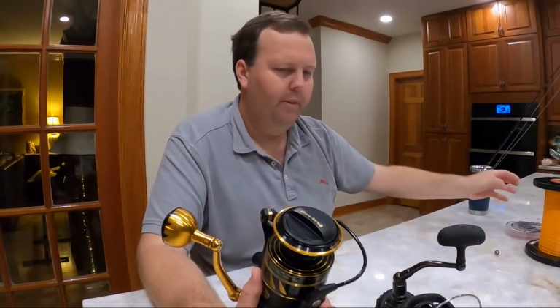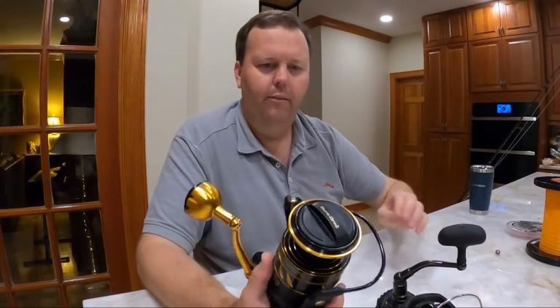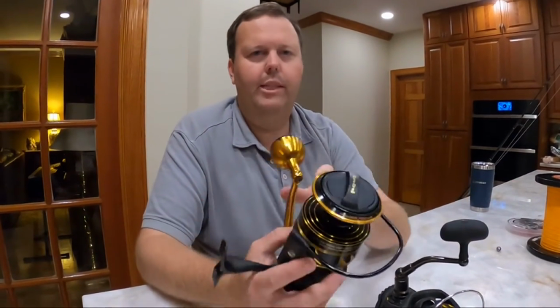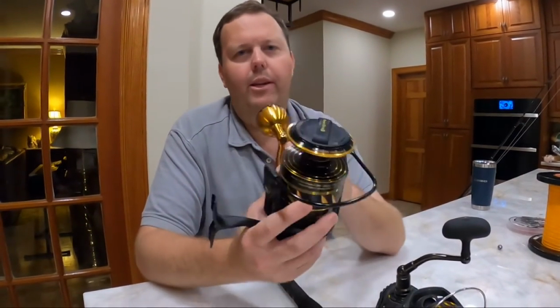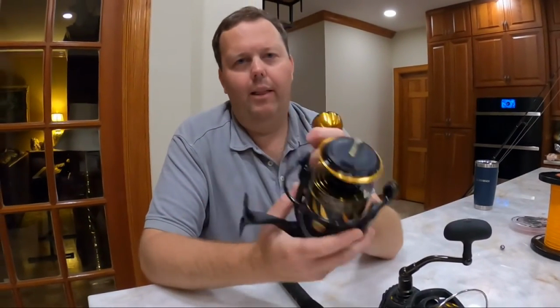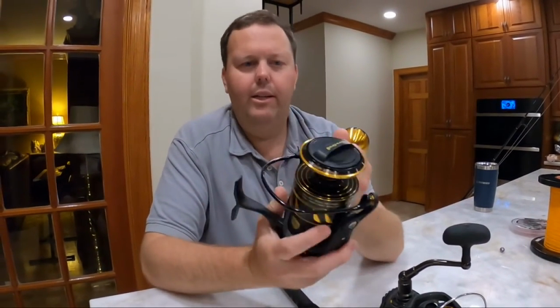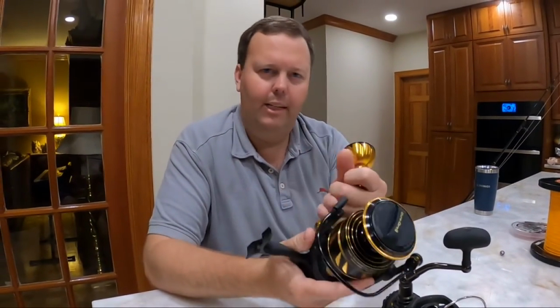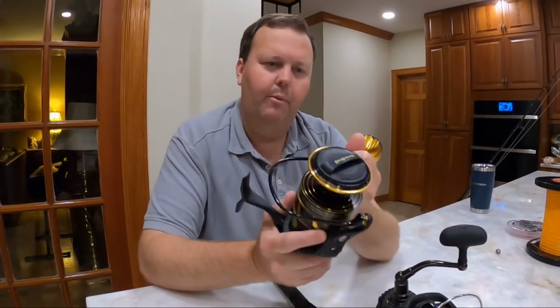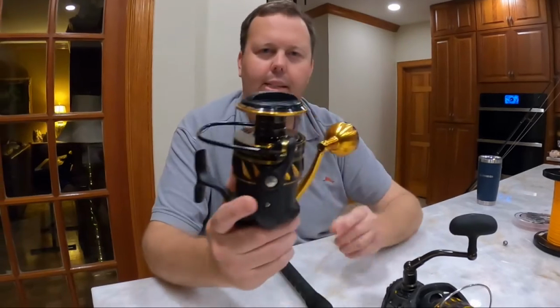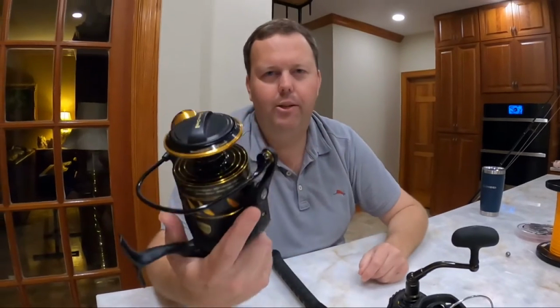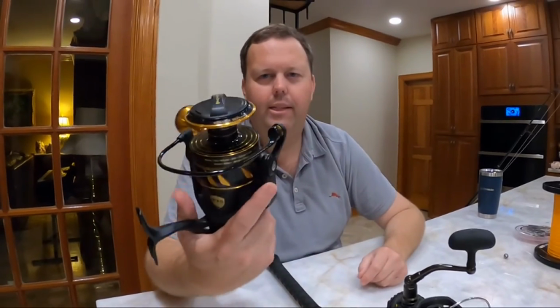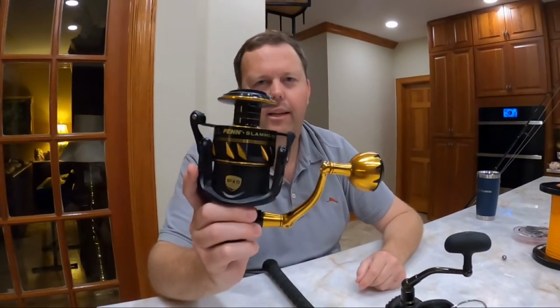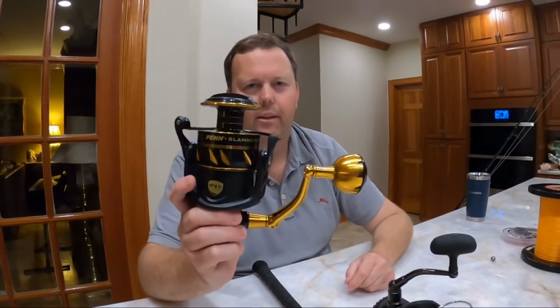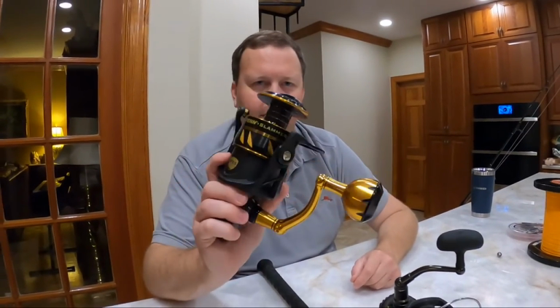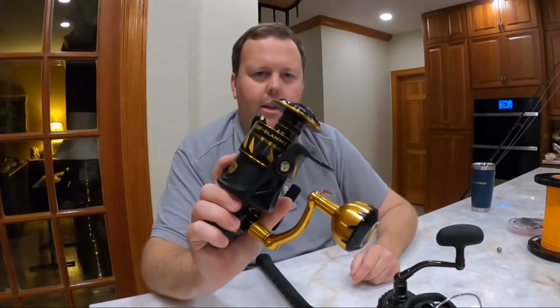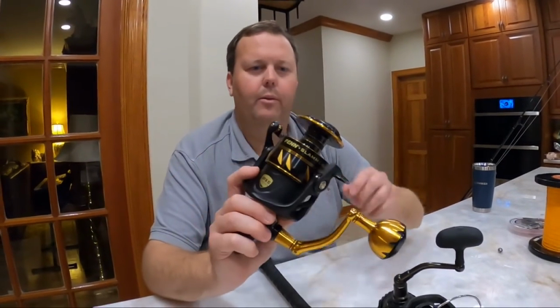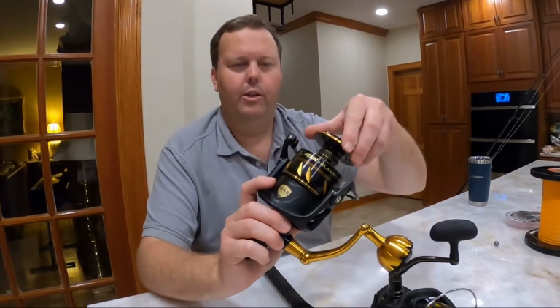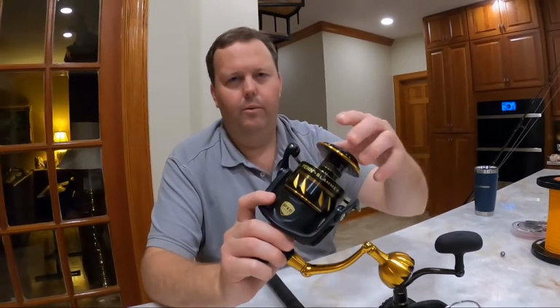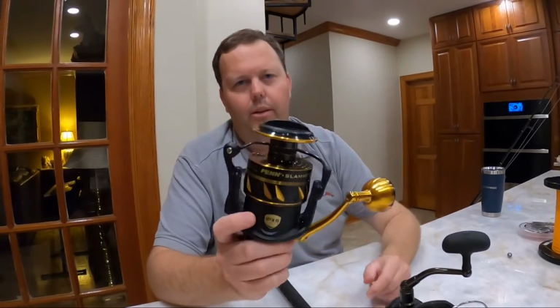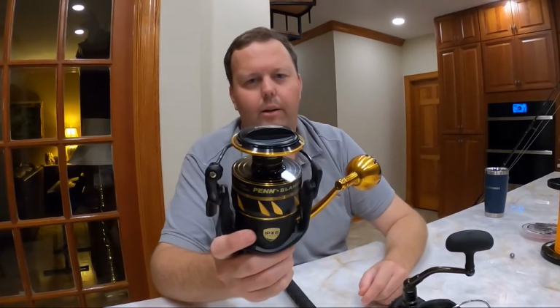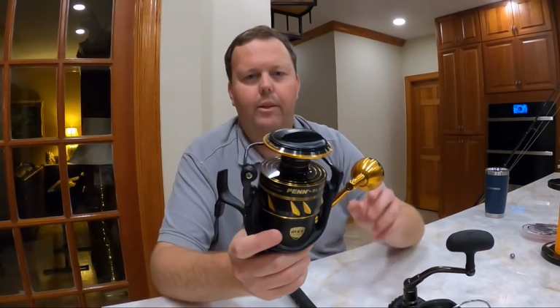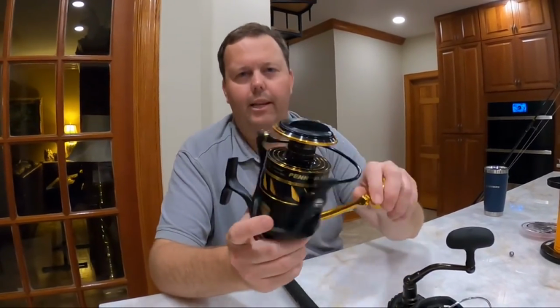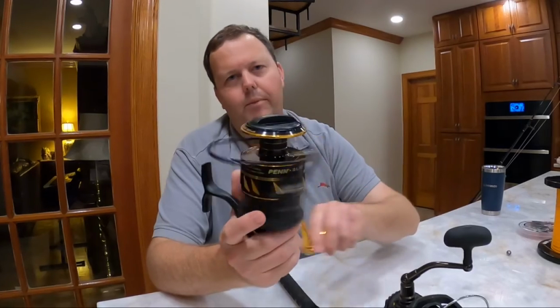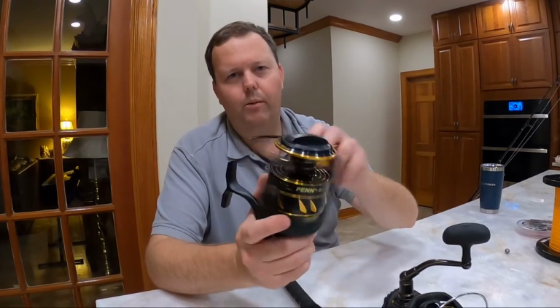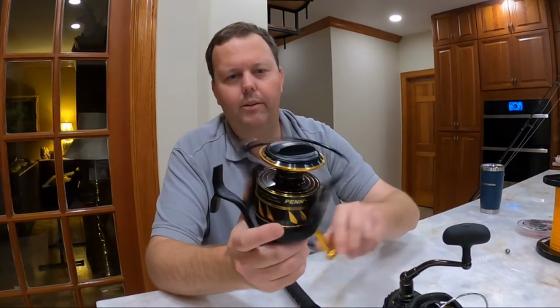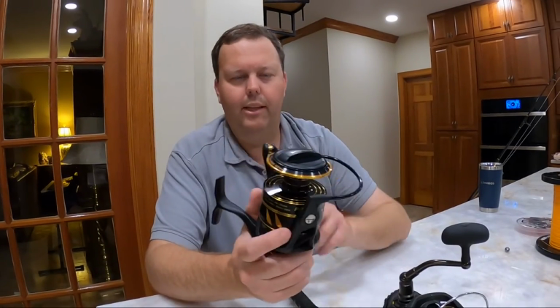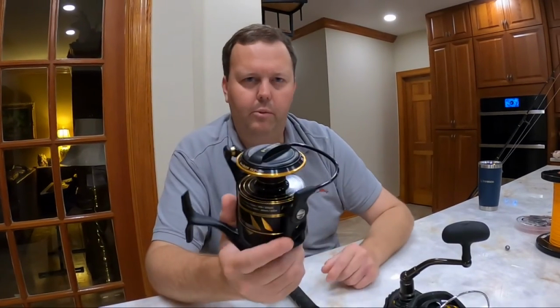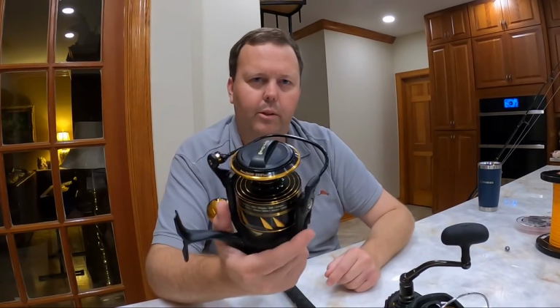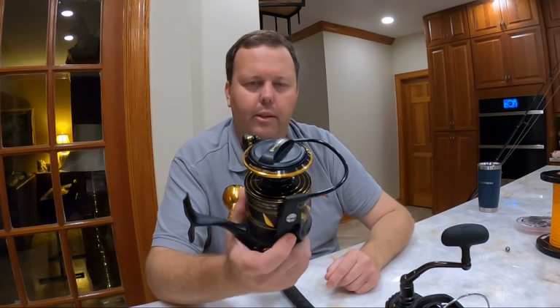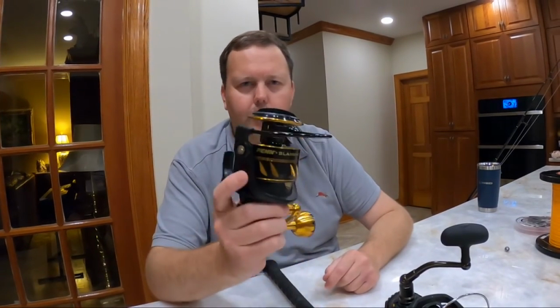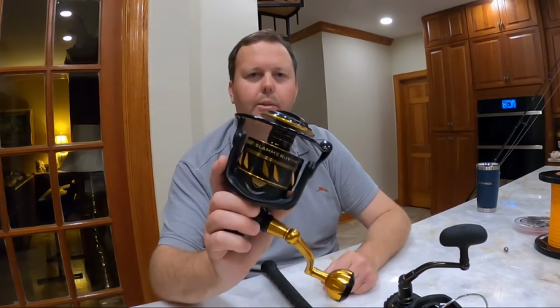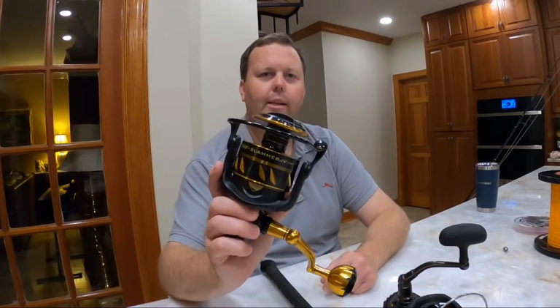If you want to see more videos, we've got a lot of good content coming up — including catching fish with this reel and a setup video showing how we rig it. Make sure you like and subscribe. We'll see you next time.